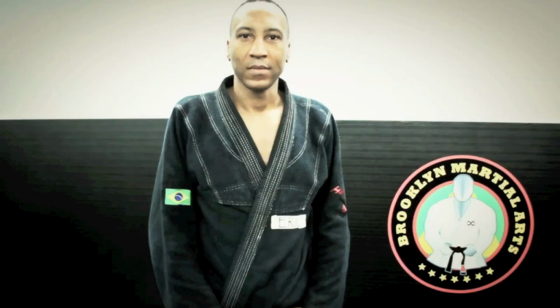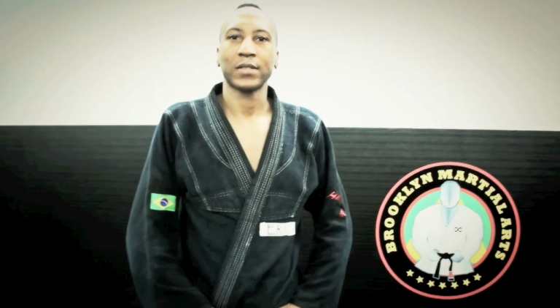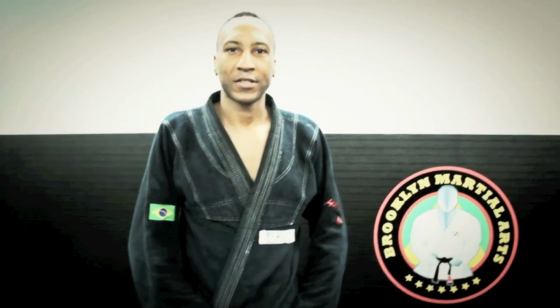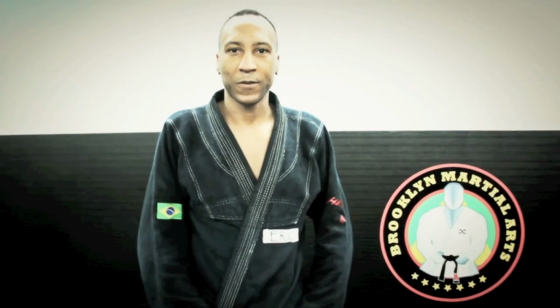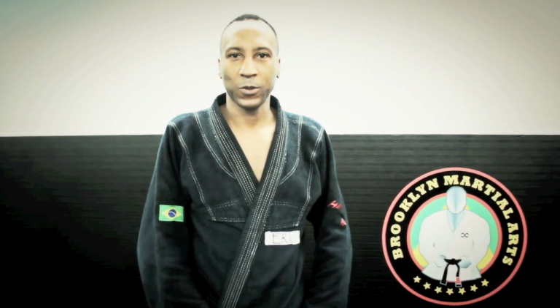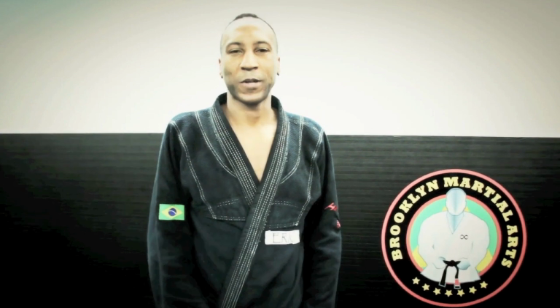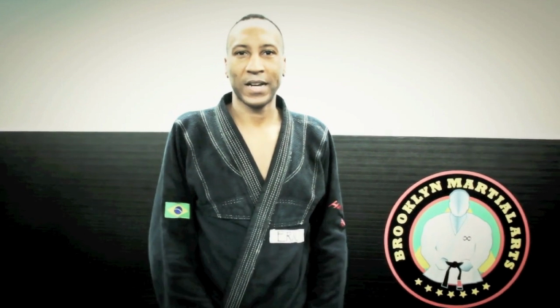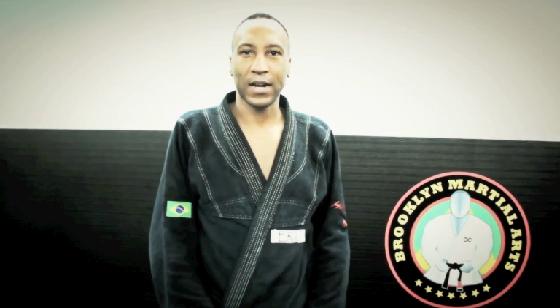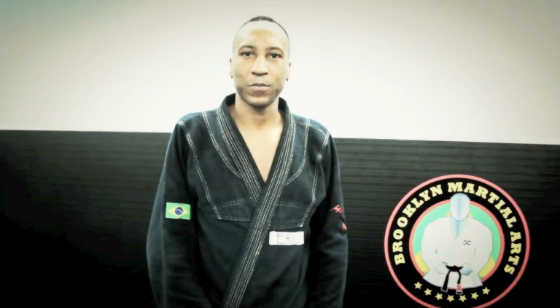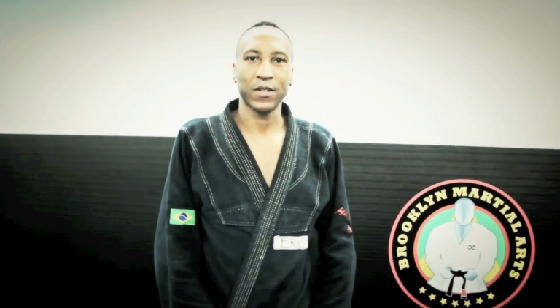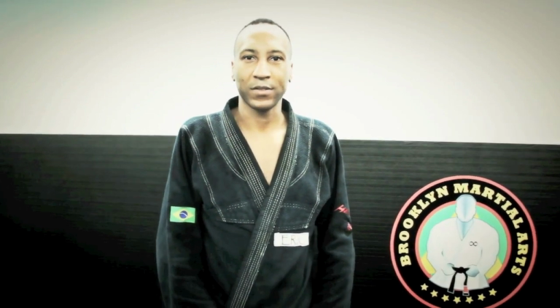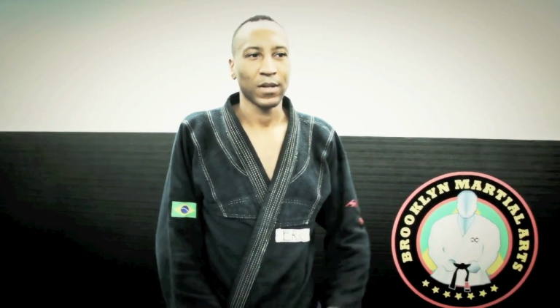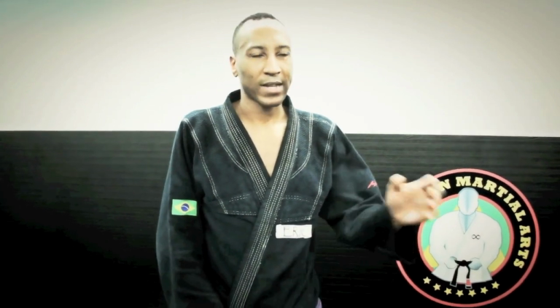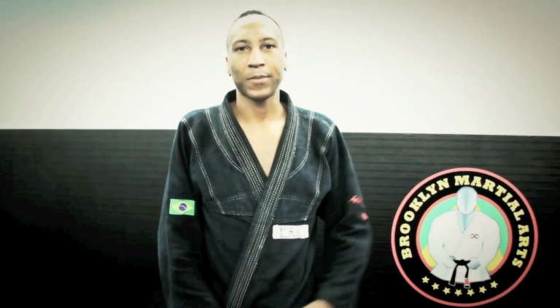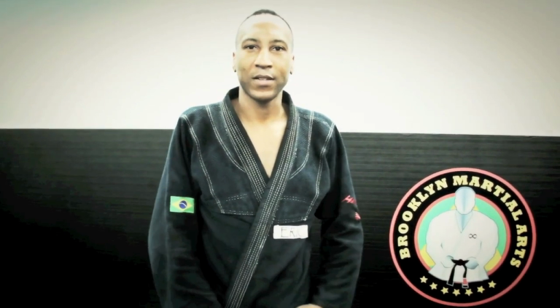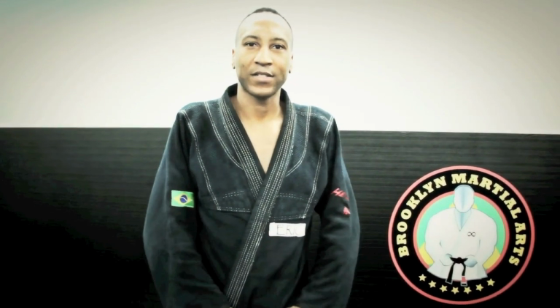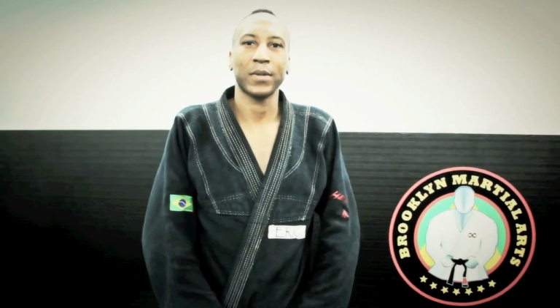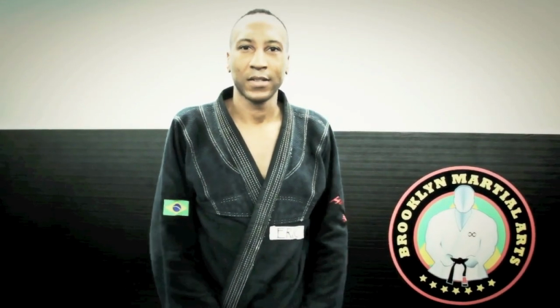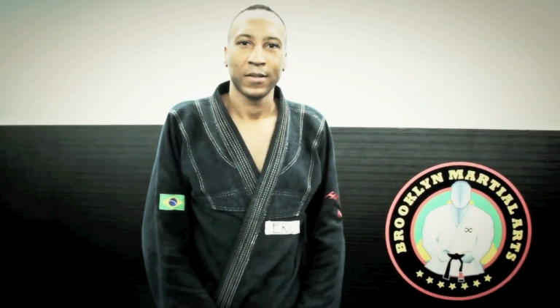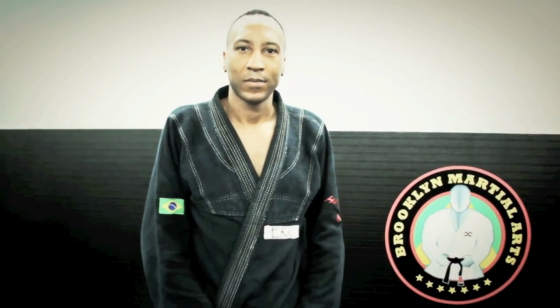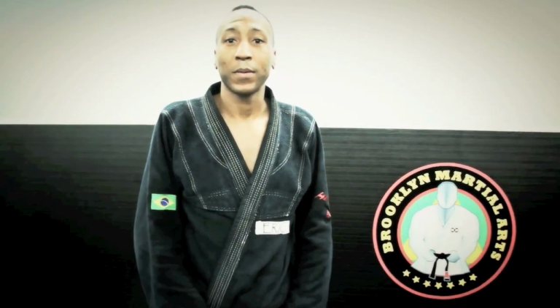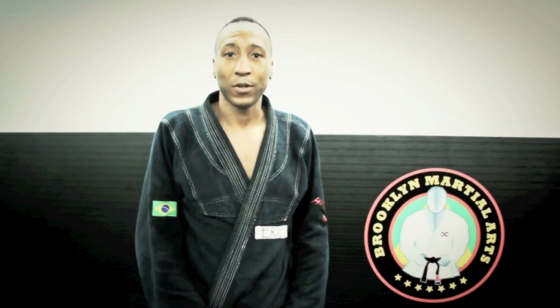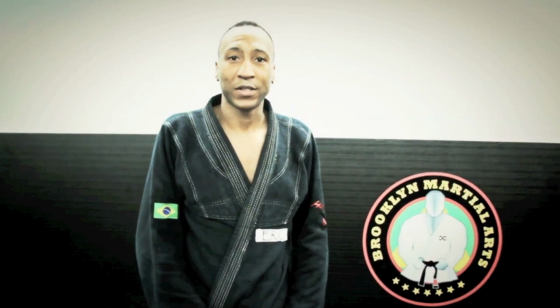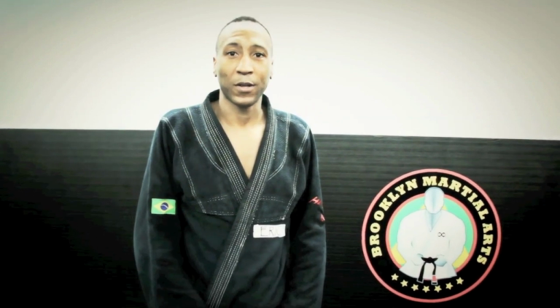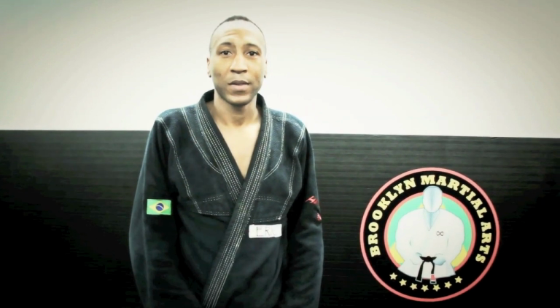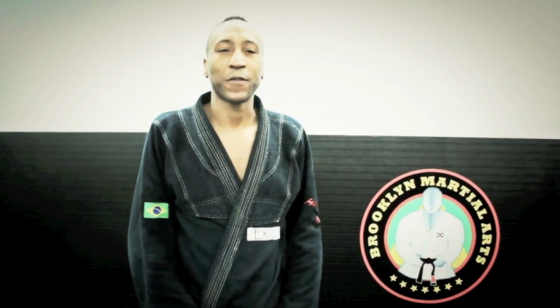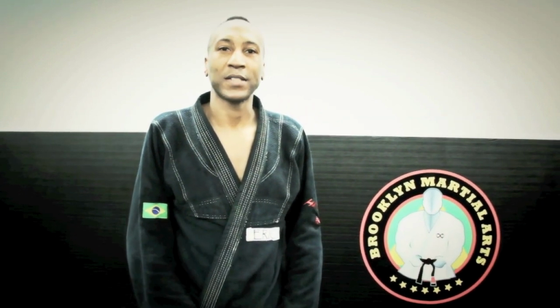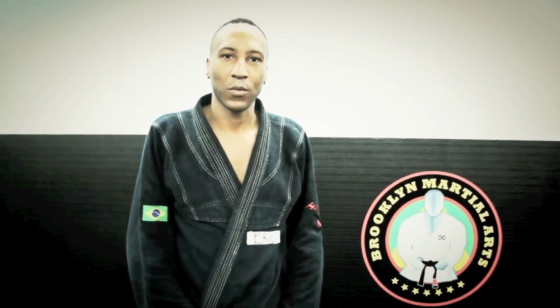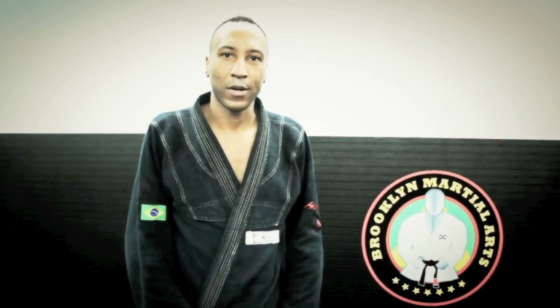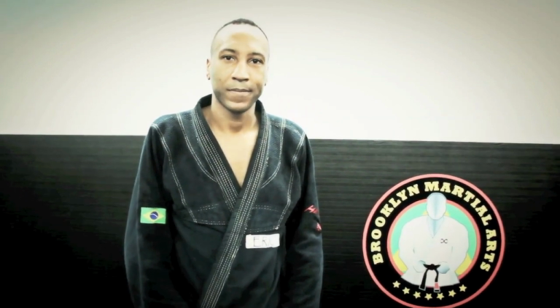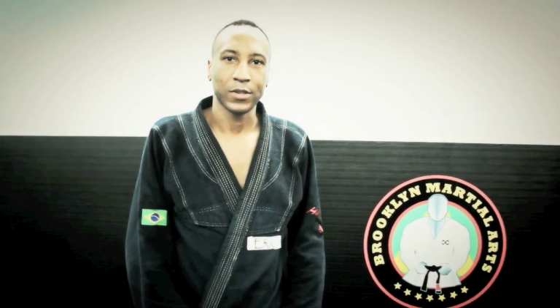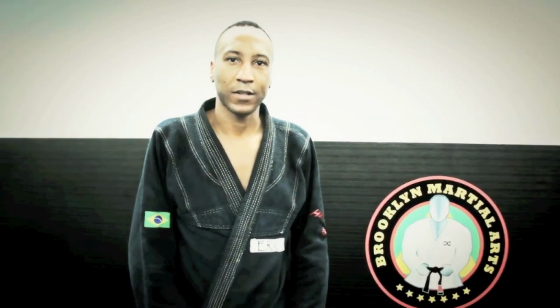Hey, this is Eric Stafford. I just want to explain to you guys how to use Brazilian Jiu Jitsu as a practical application against zombies. You don't want them to get too close to you, so these are a few things that we're going to work on. So let's take a look.